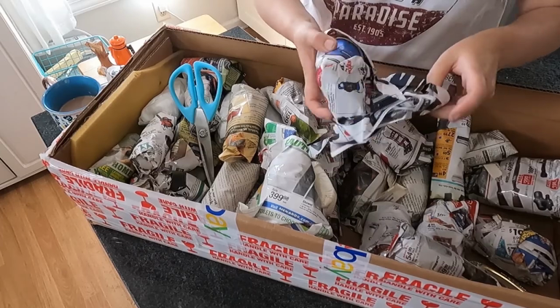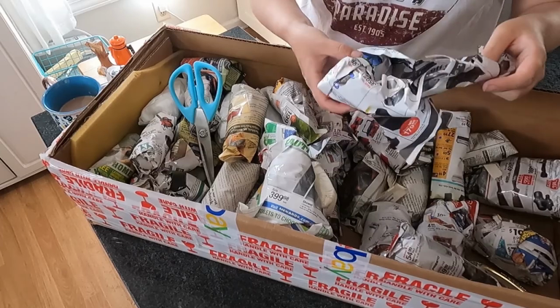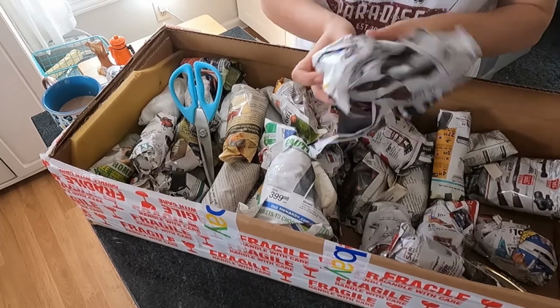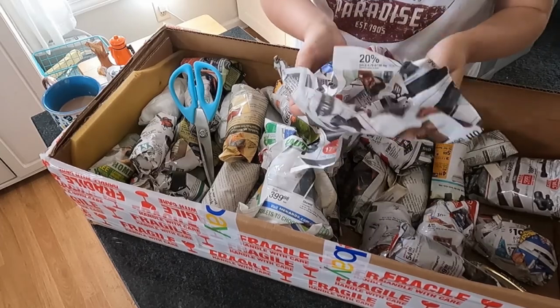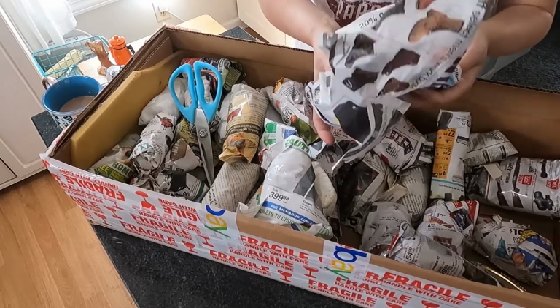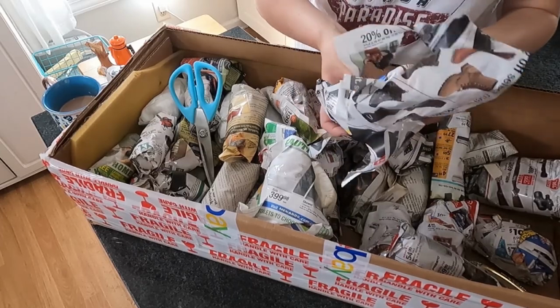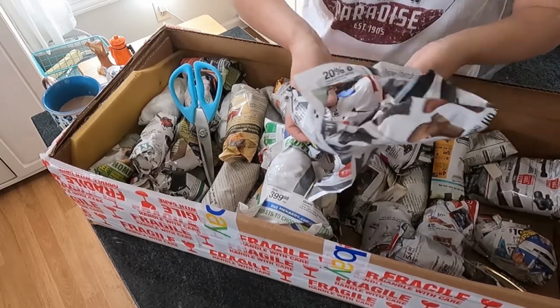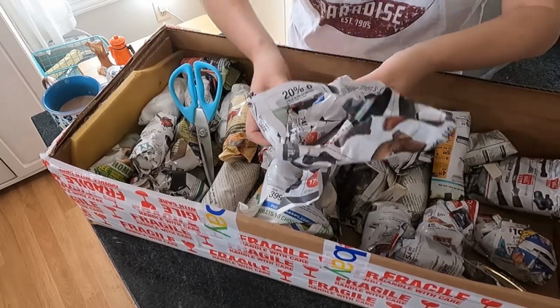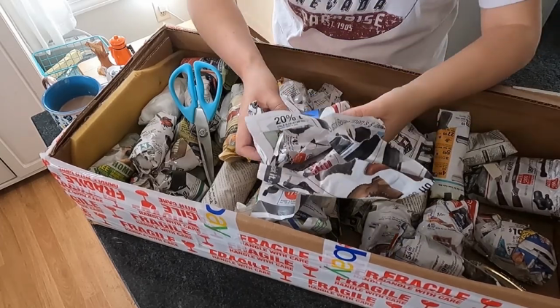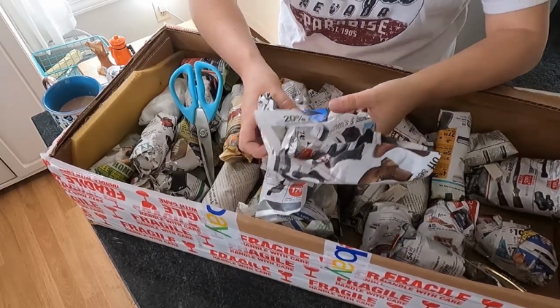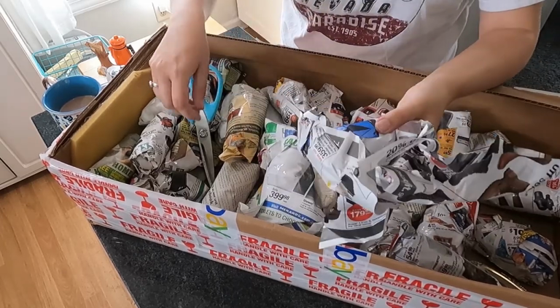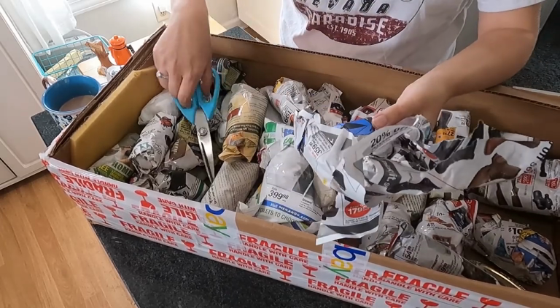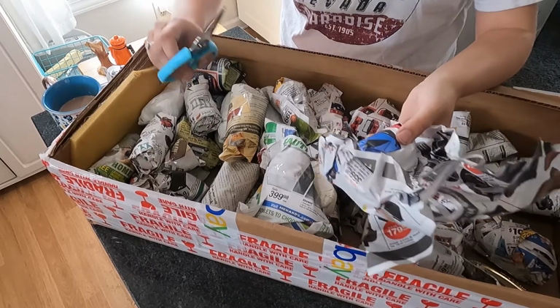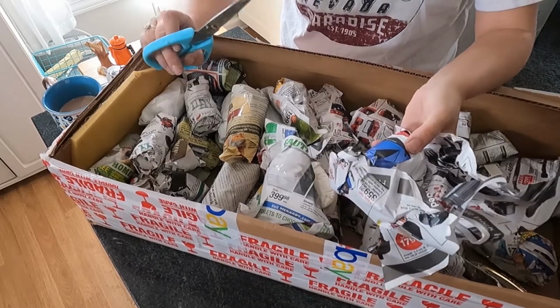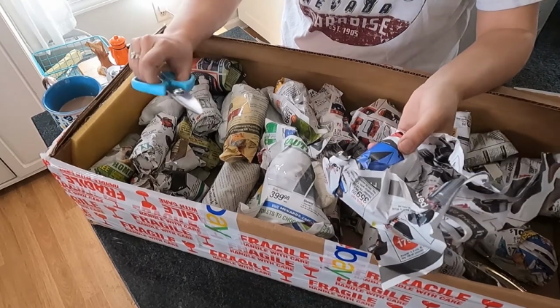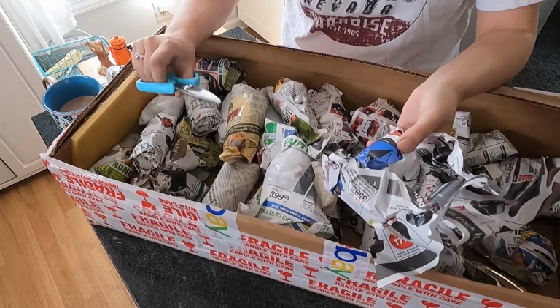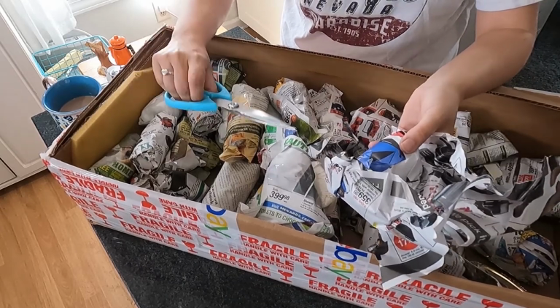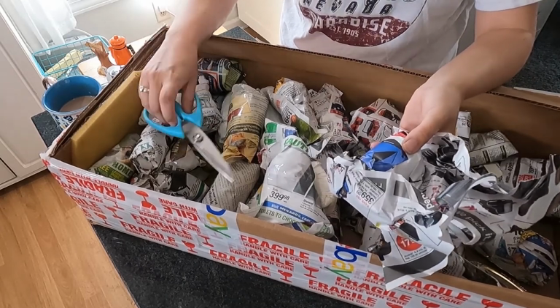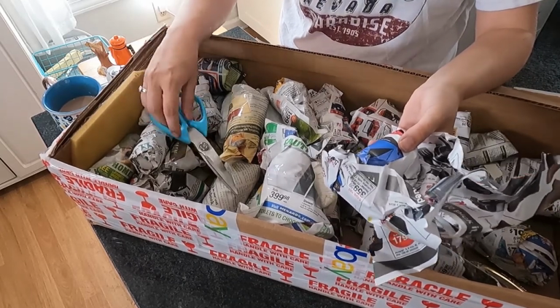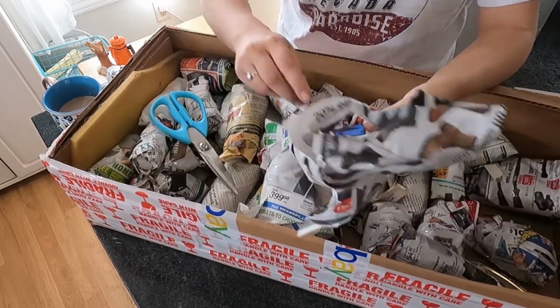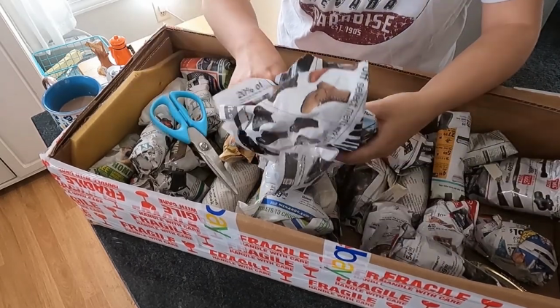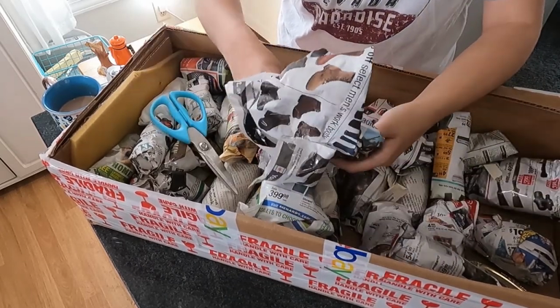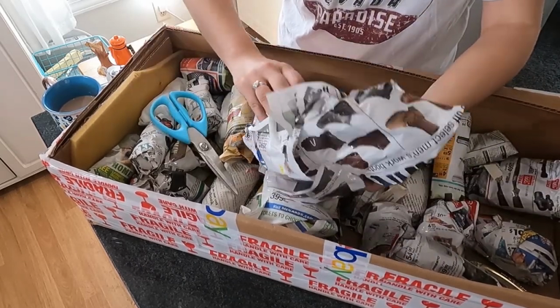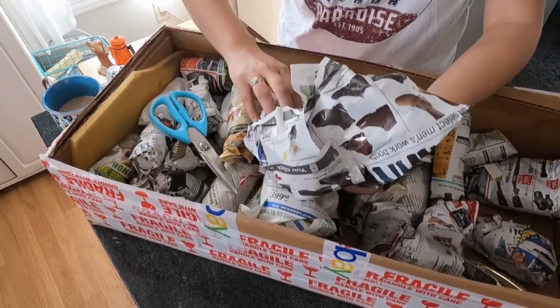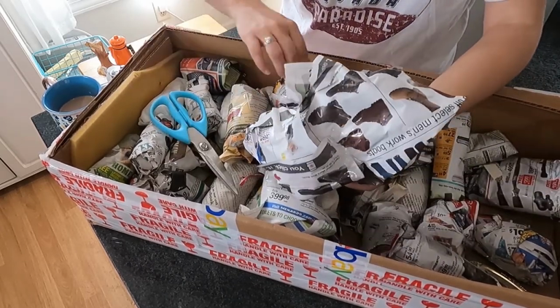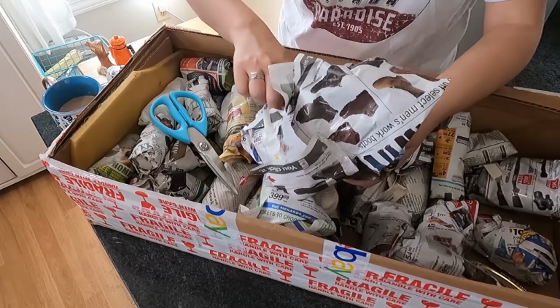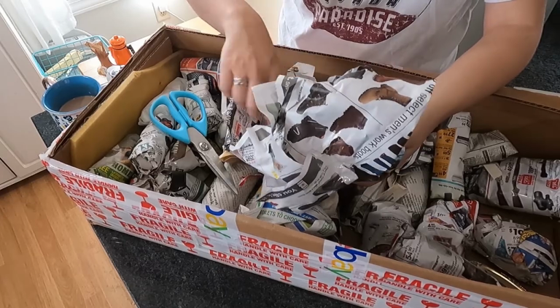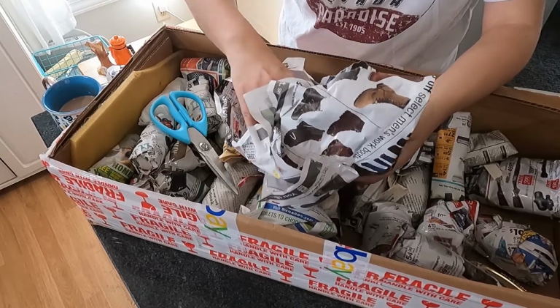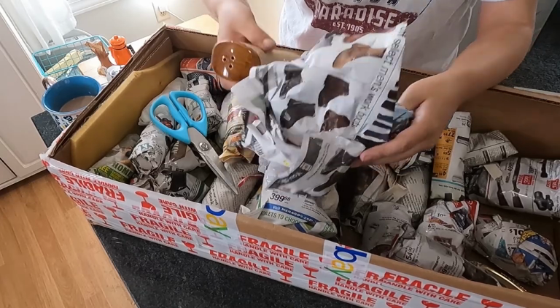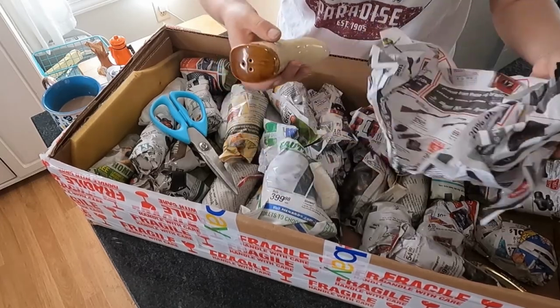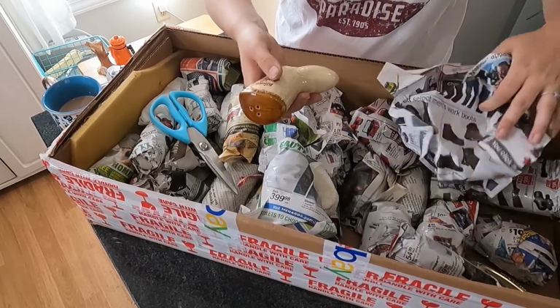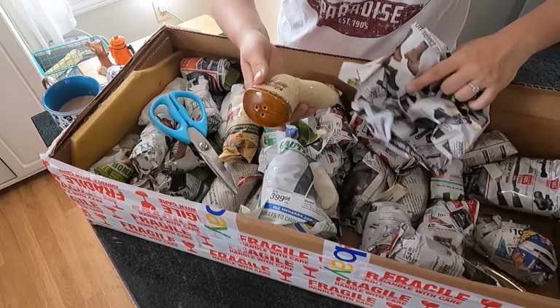It's not always best to gauge your salt and pepper shakers based on their stoppers, because some people do replace stoppers if one goes missing or gets broken.